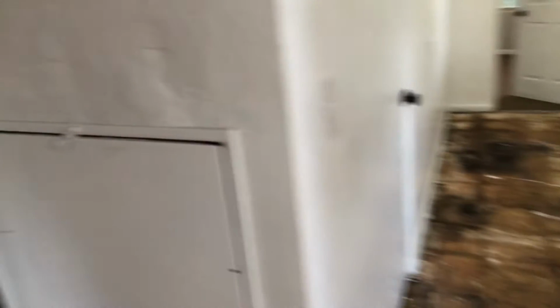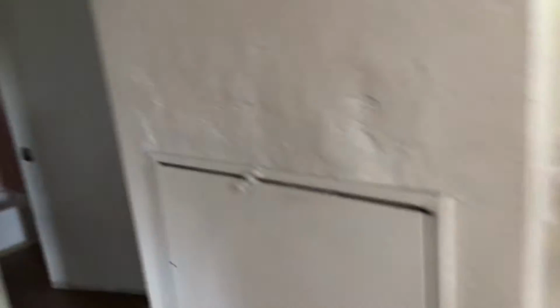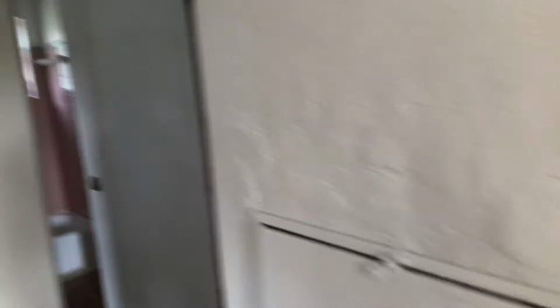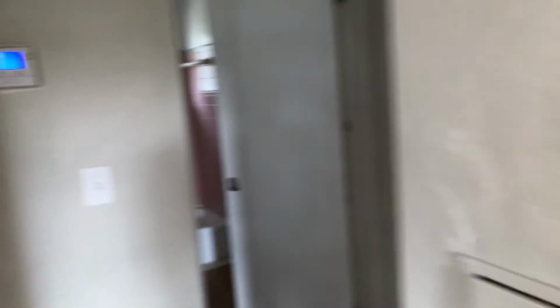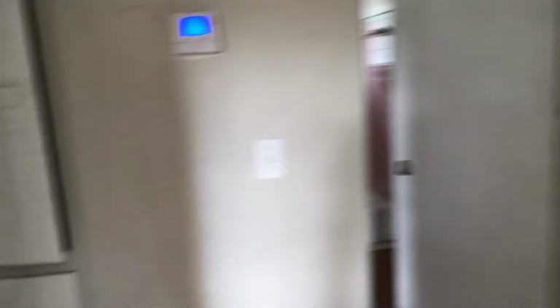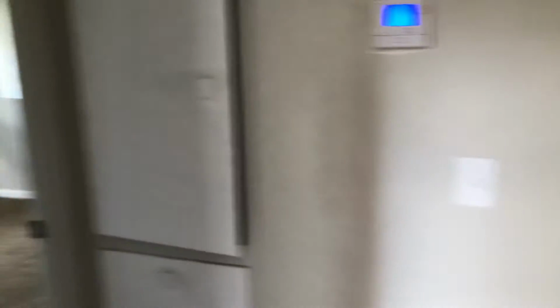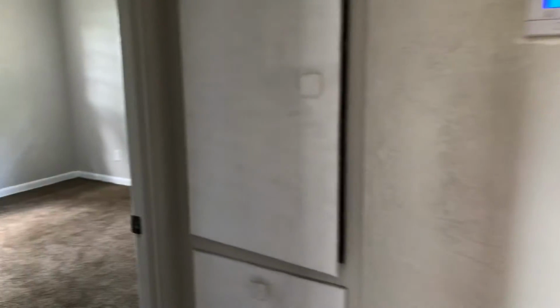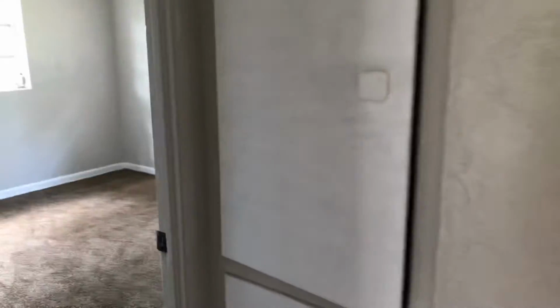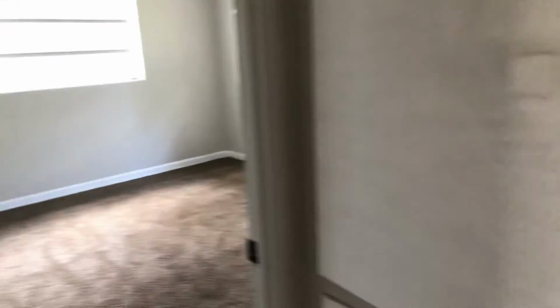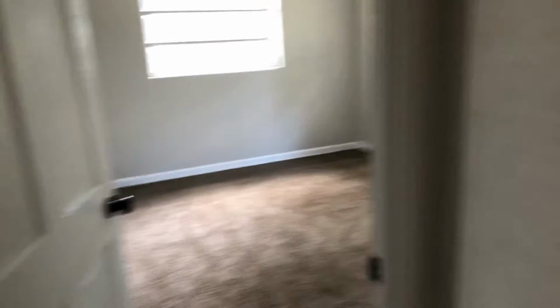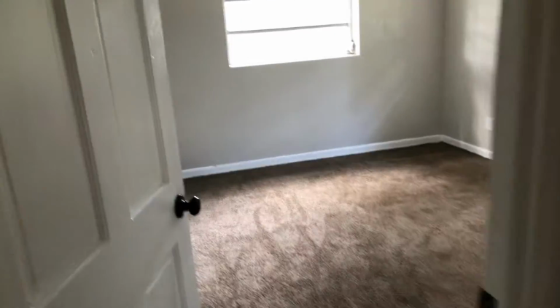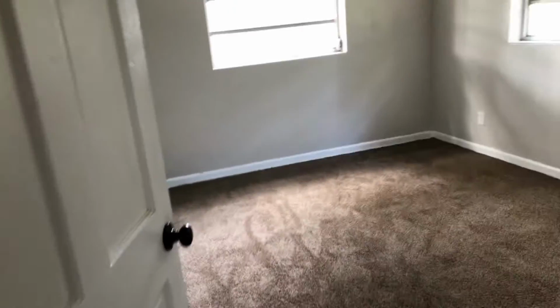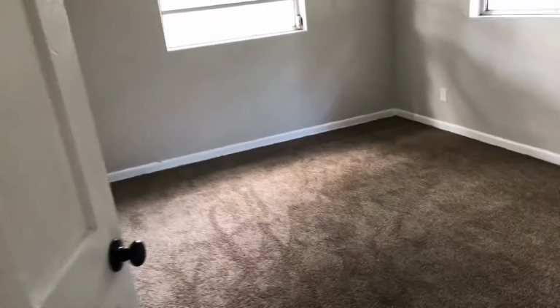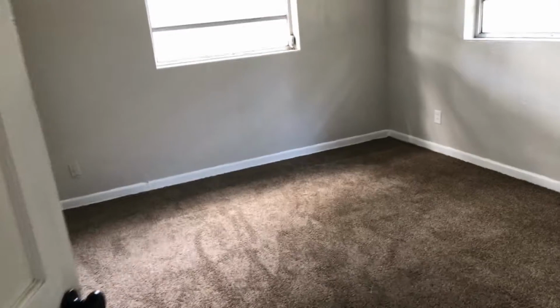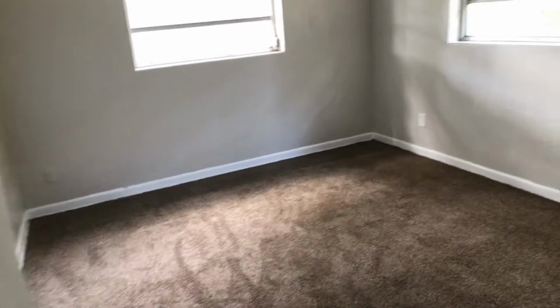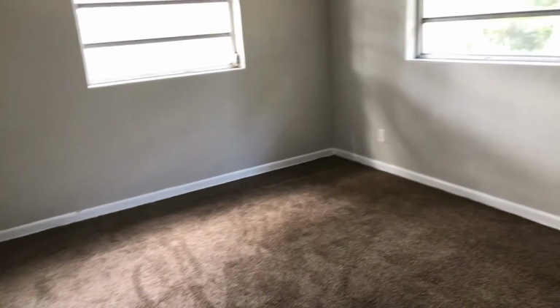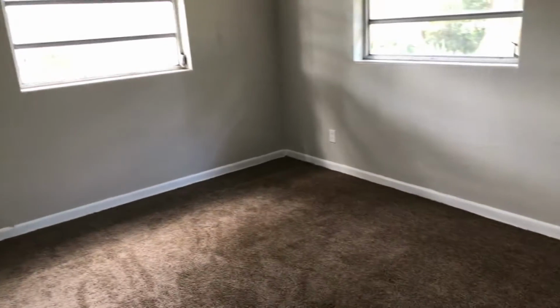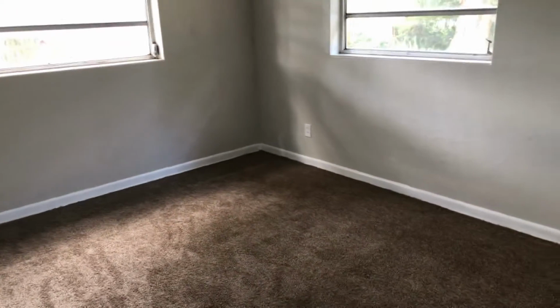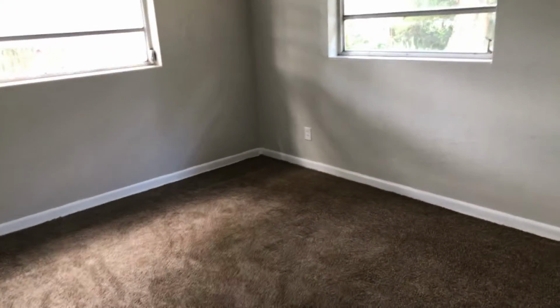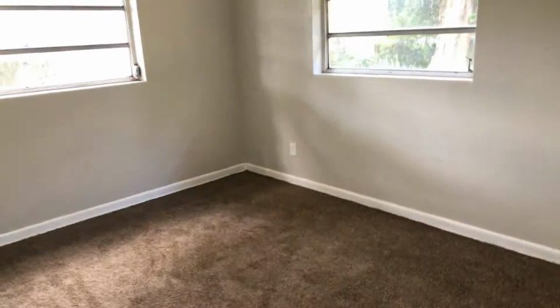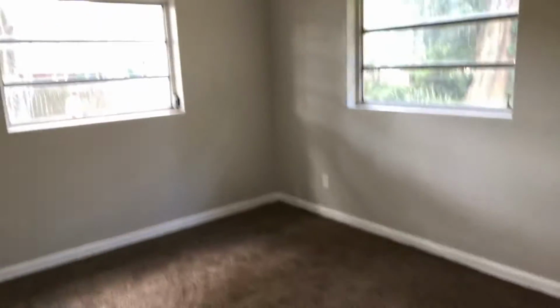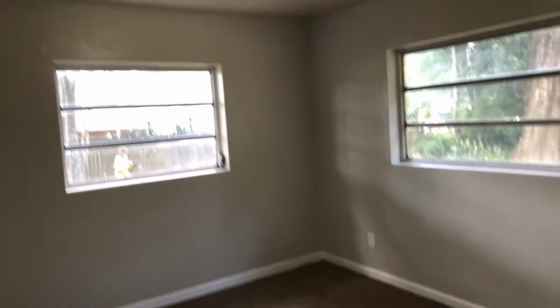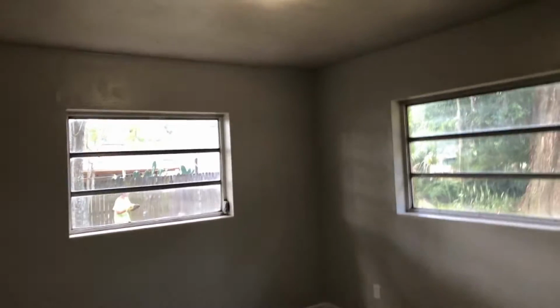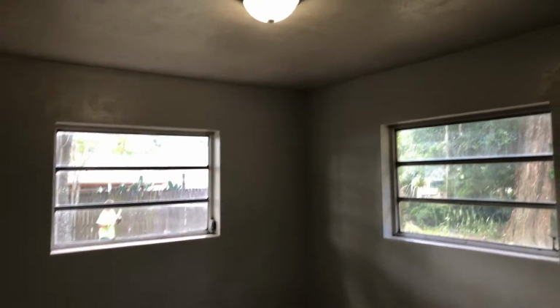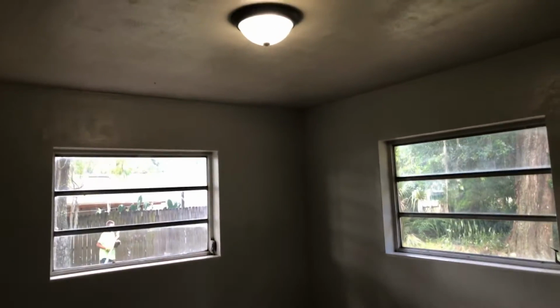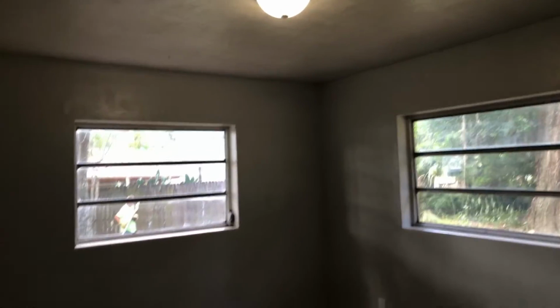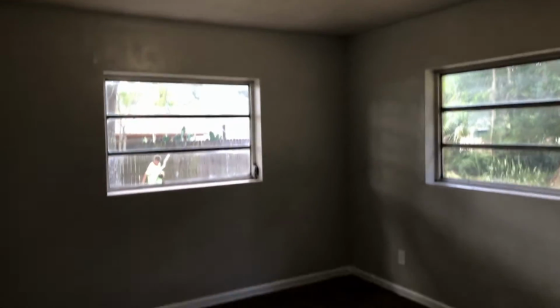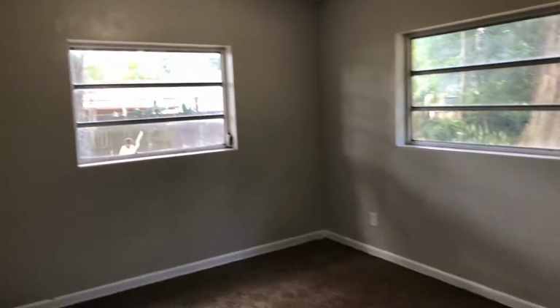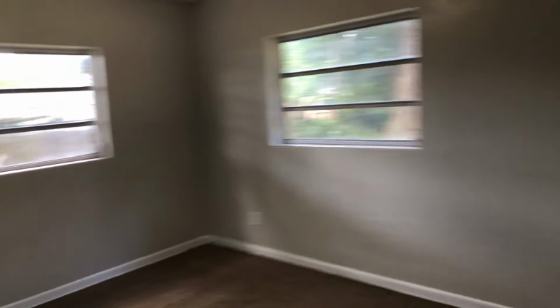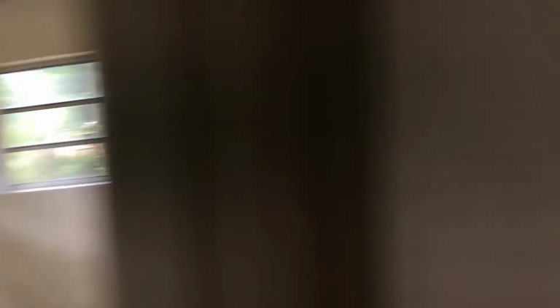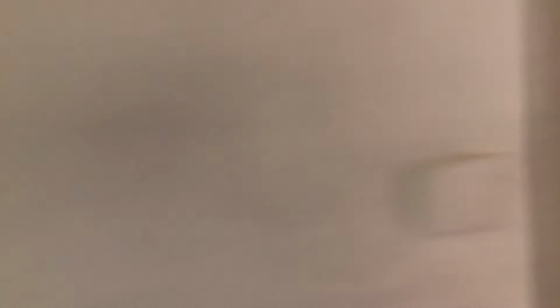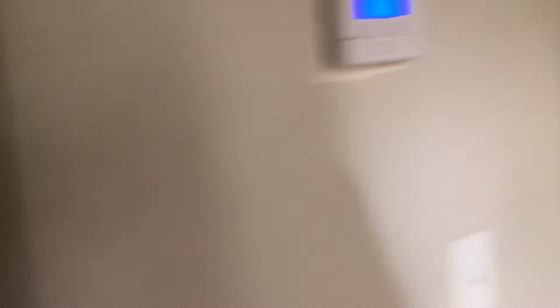Bedroom one: we put new carpet down, new light fixtures, and paint.